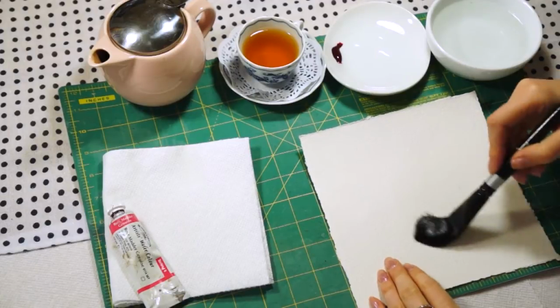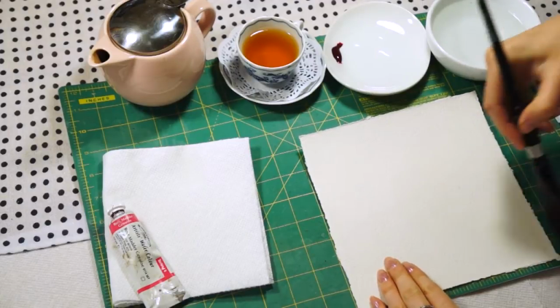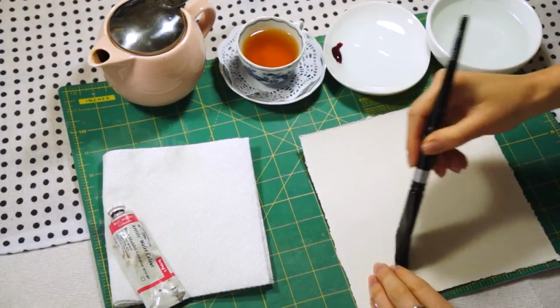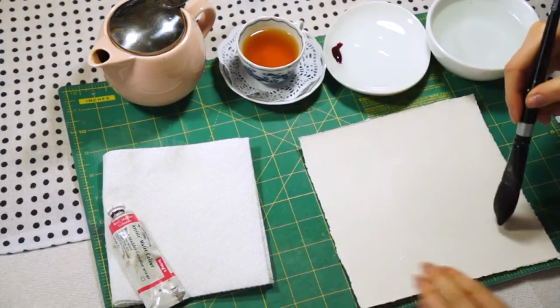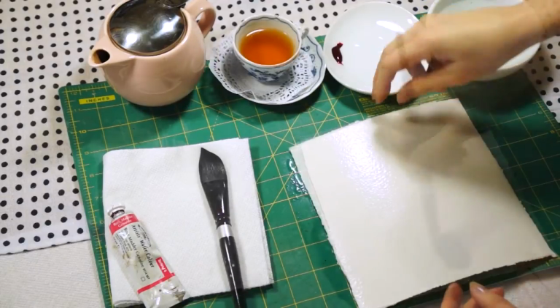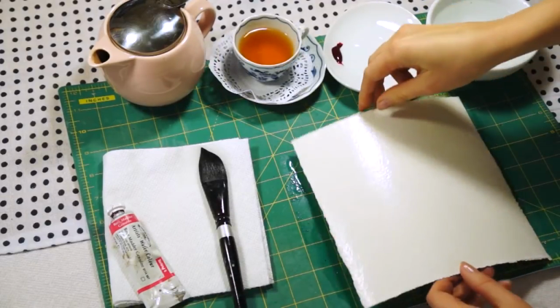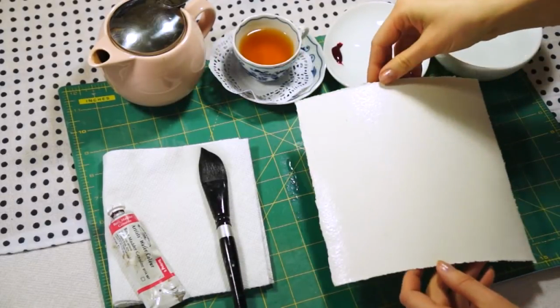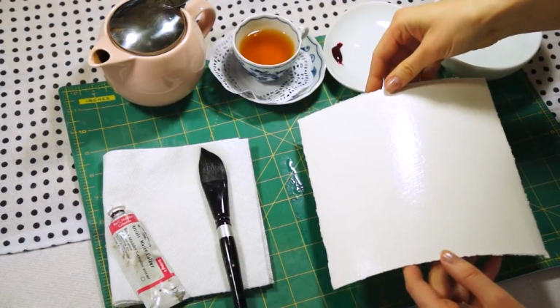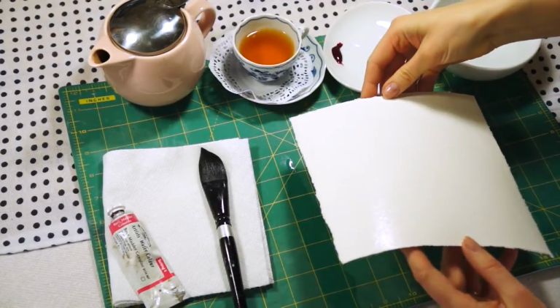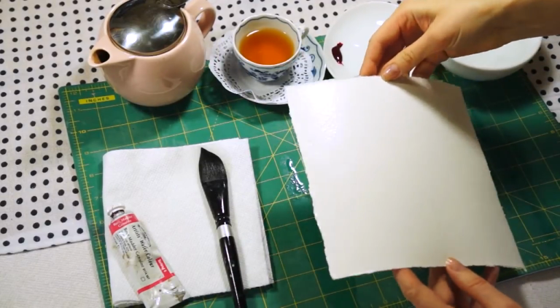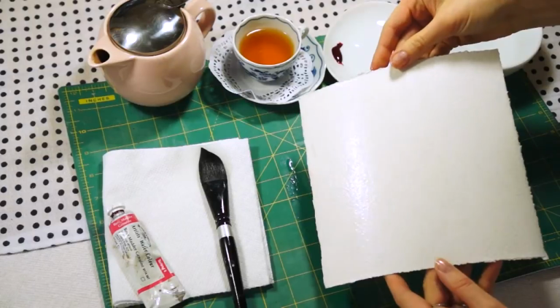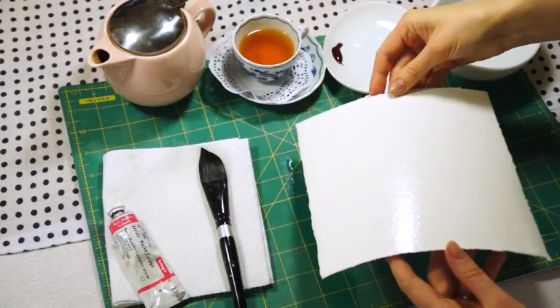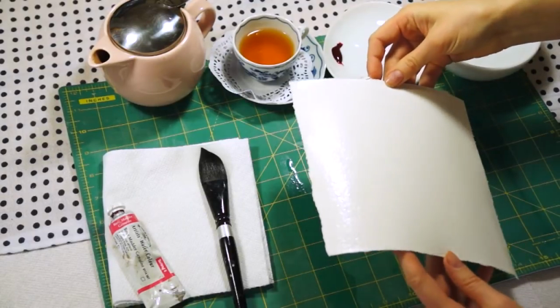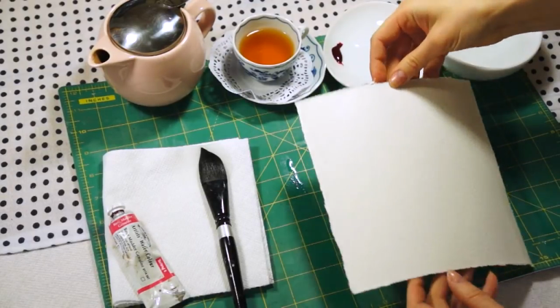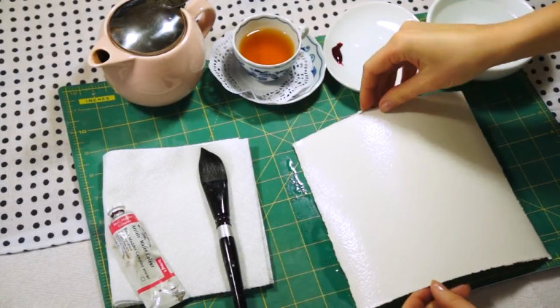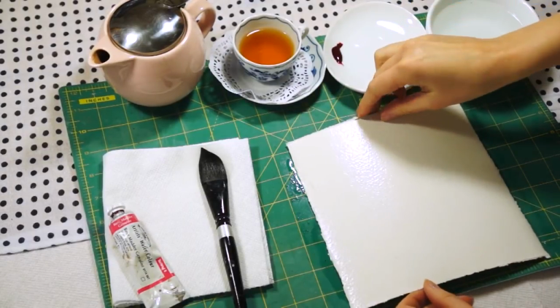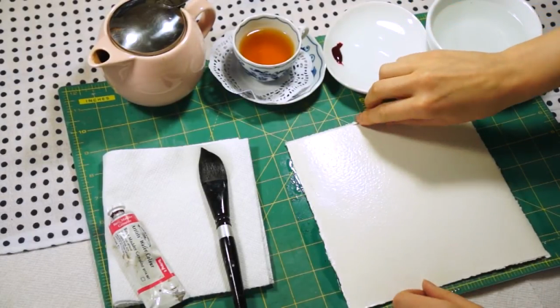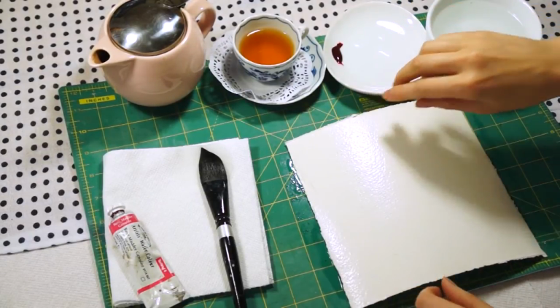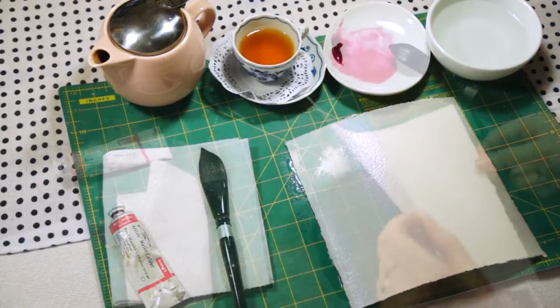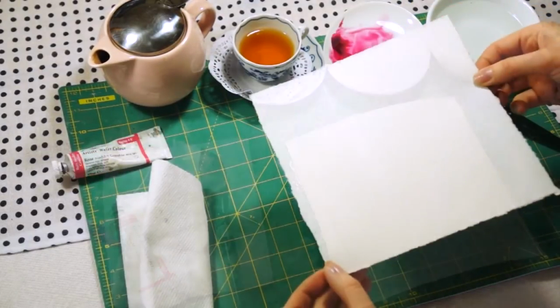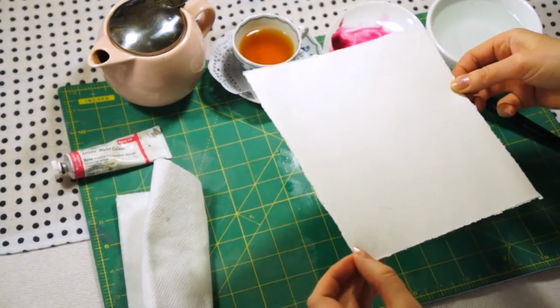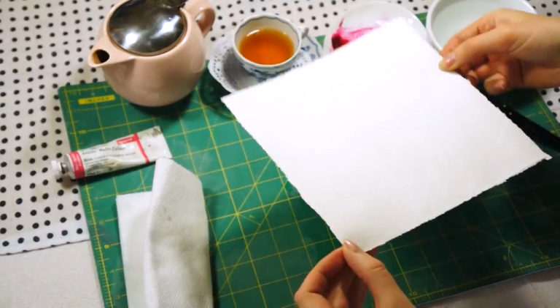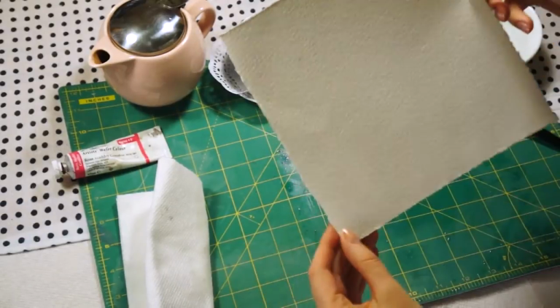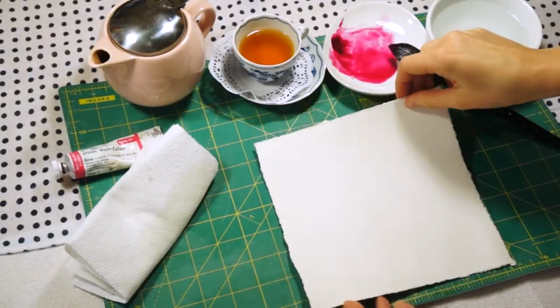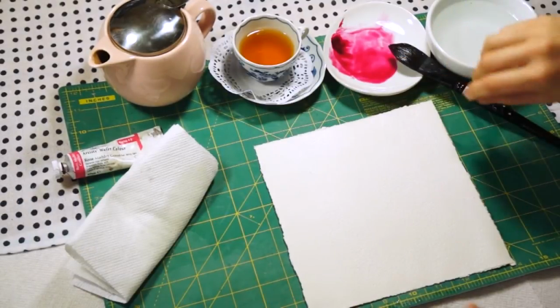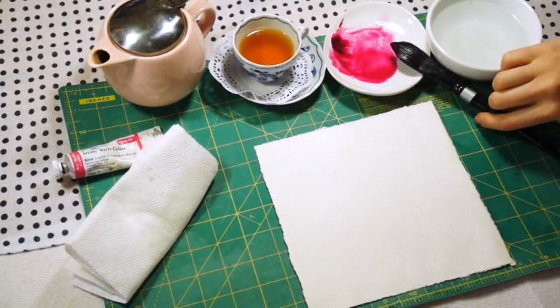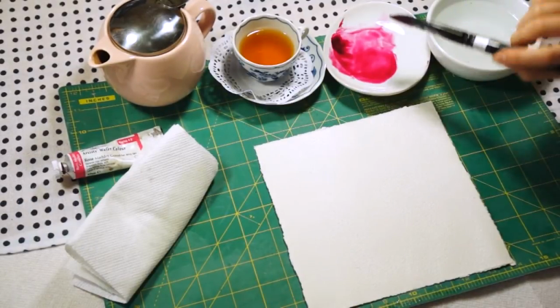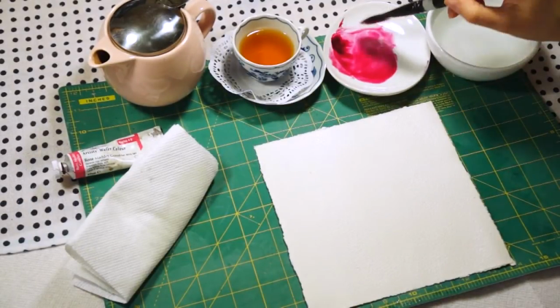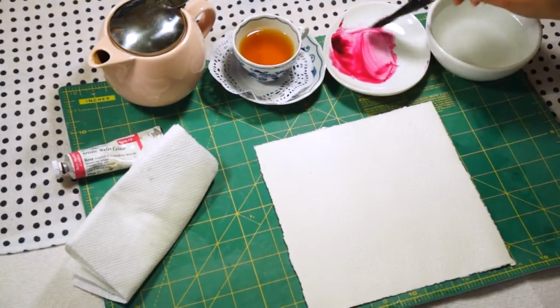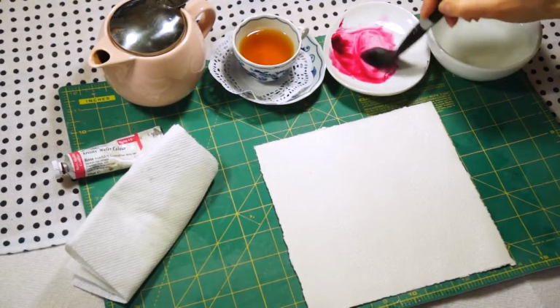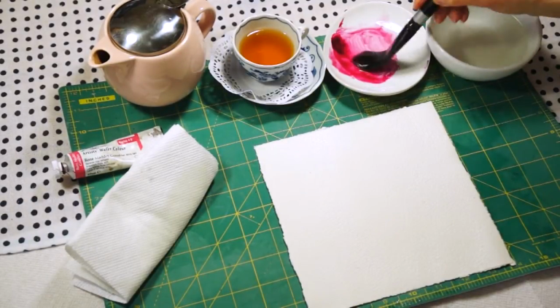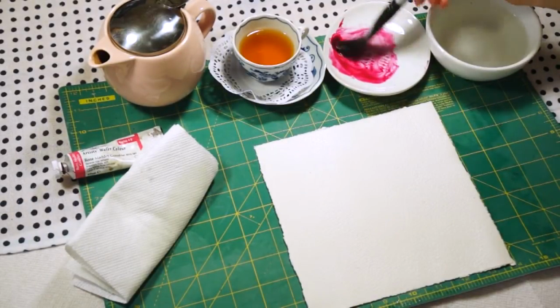The first step is to wet the paper. Make sure it's equally wet everywhere and it's starting to absorb the water. Give it some time, and when the shine is off, that means the water is fully absorbed.